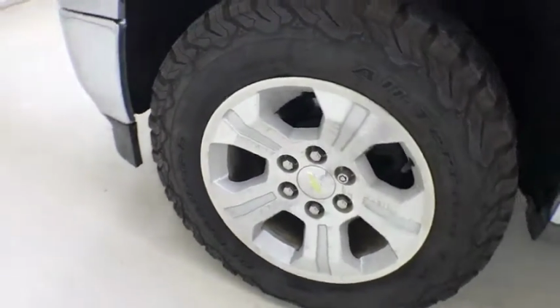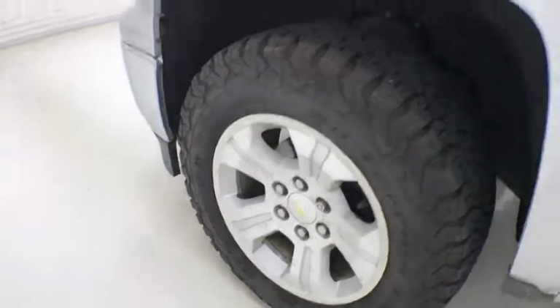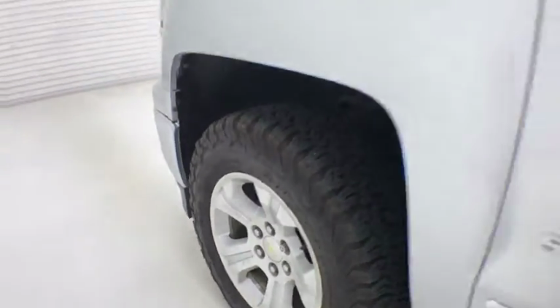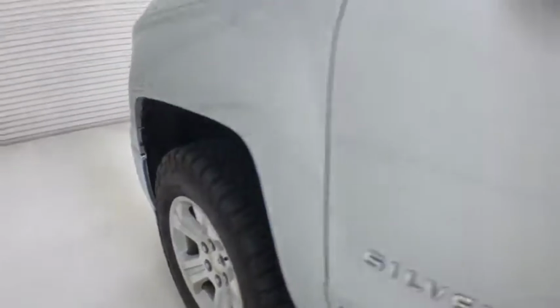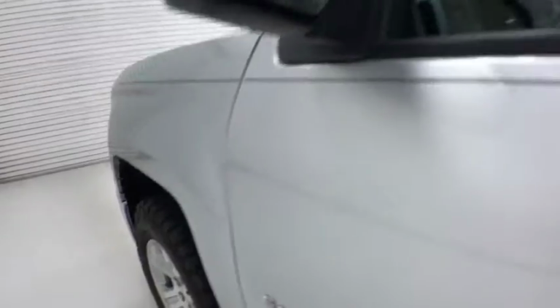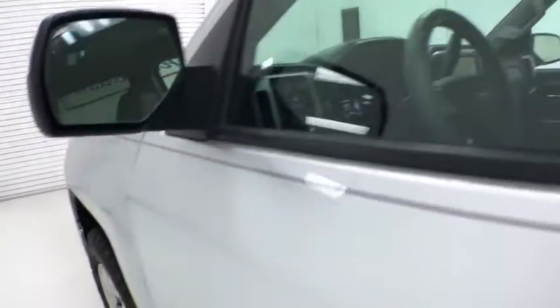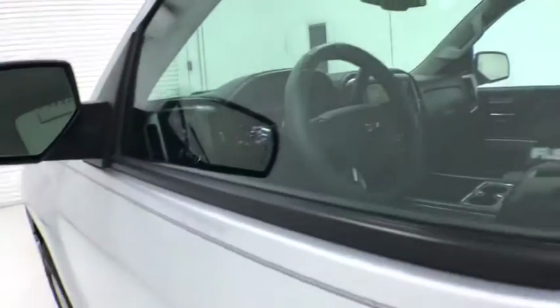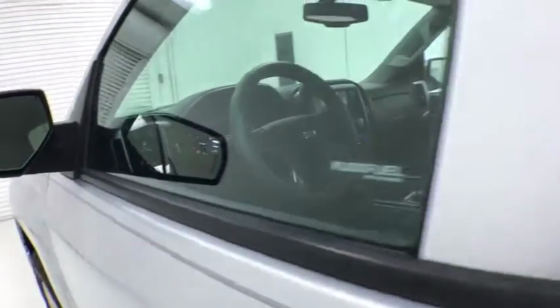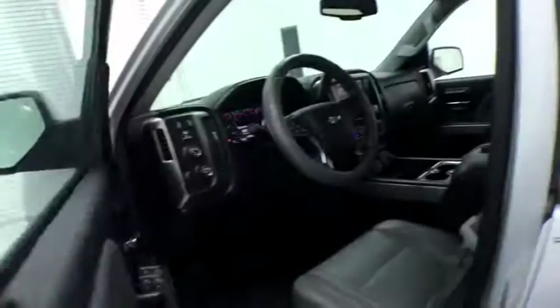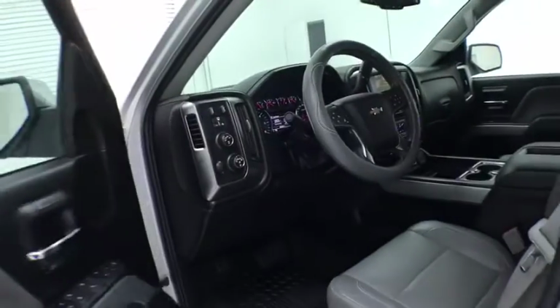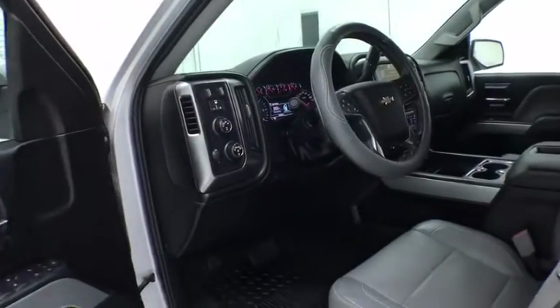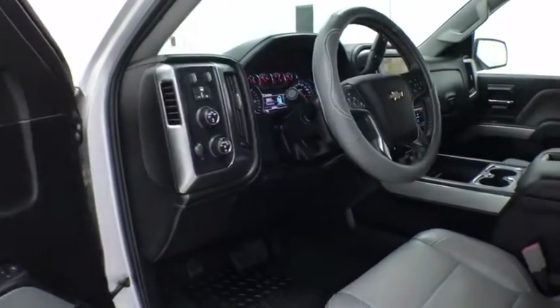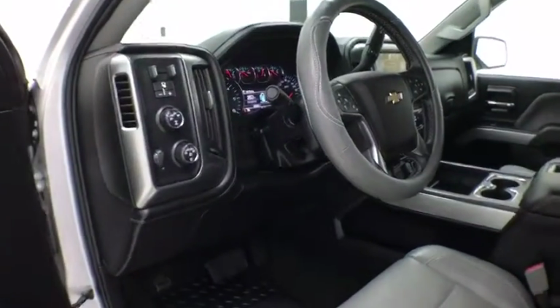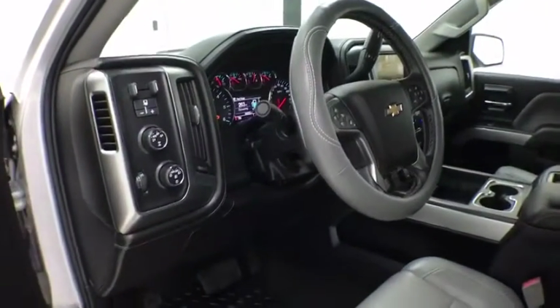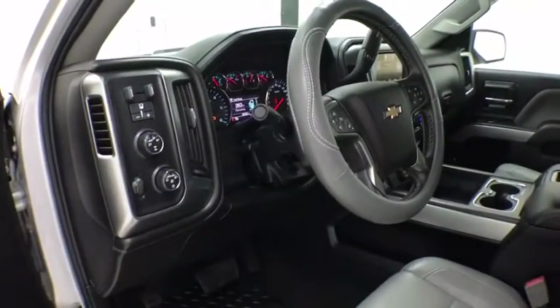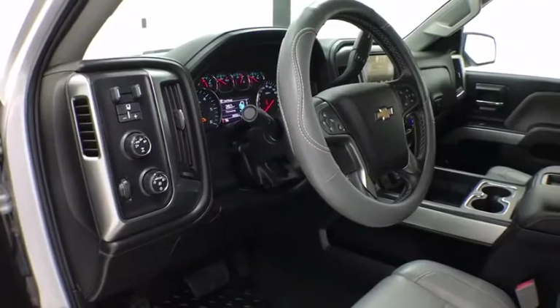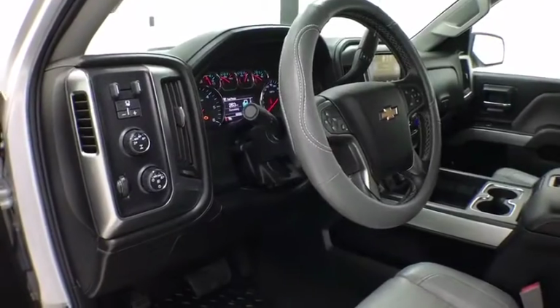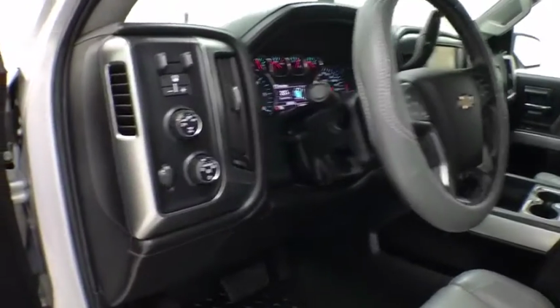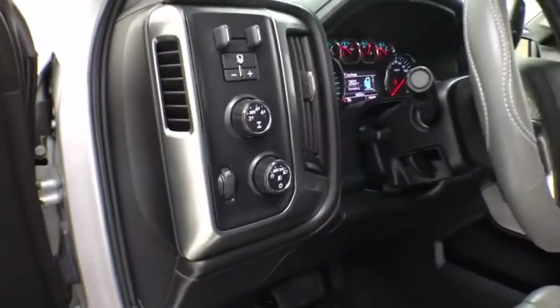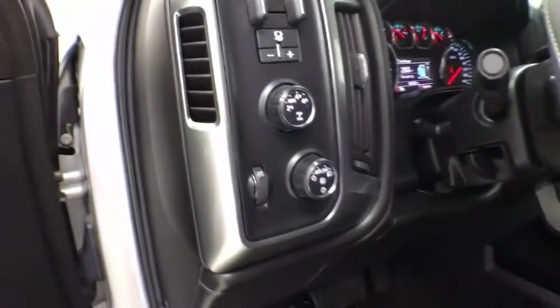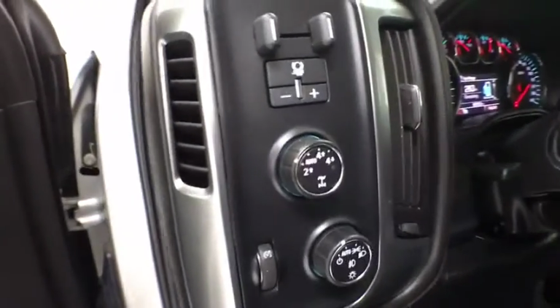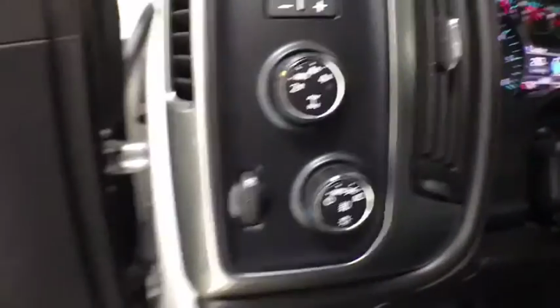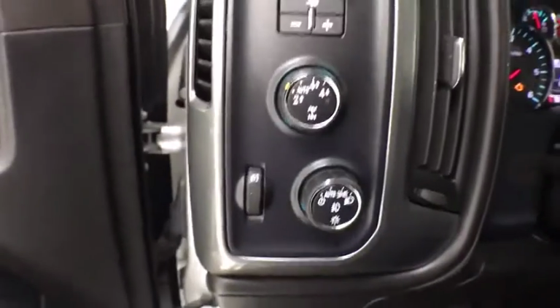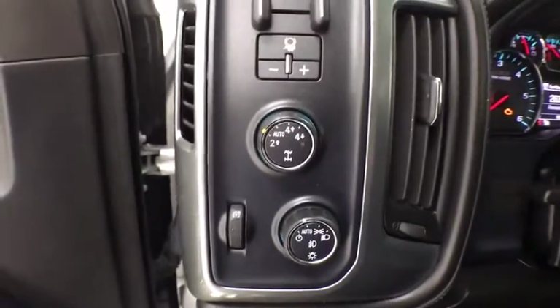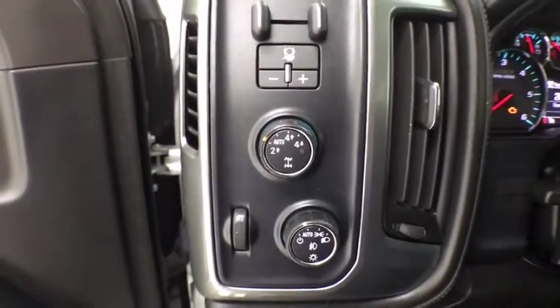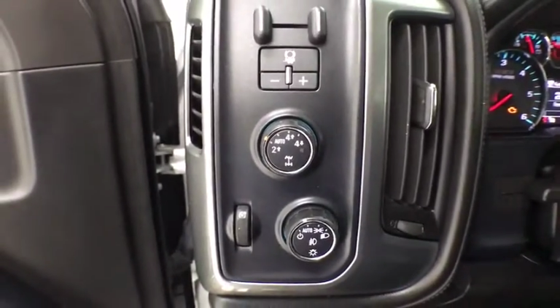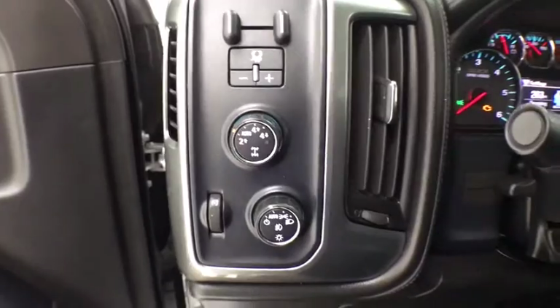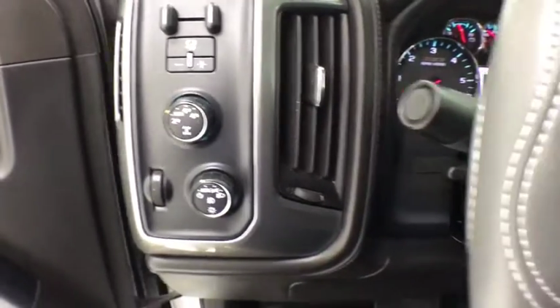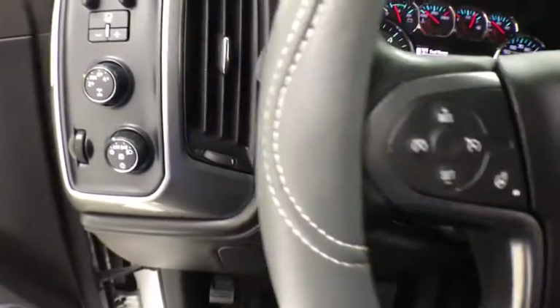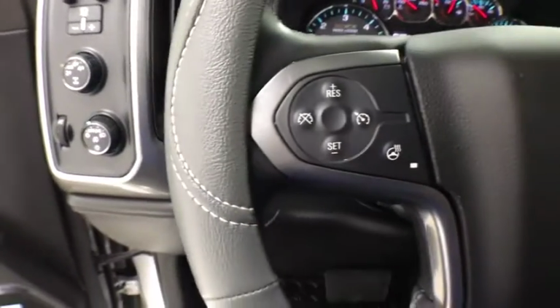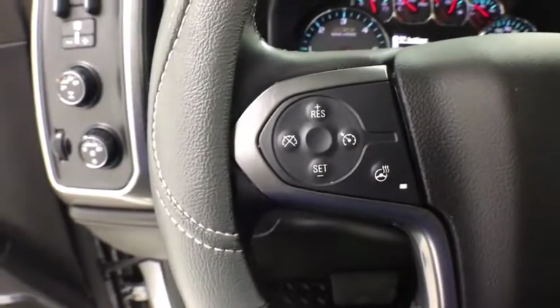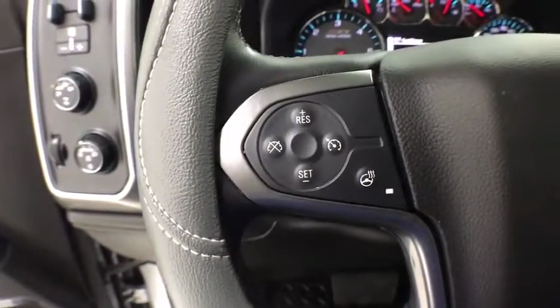This vehicle has less than 70,000 miles. Here are some of this vehicle's great options: traction control, Bose sound system, OnStar, steering wheel audio controls, power passenger seat, remote engine start, dual airbags, and power steering.